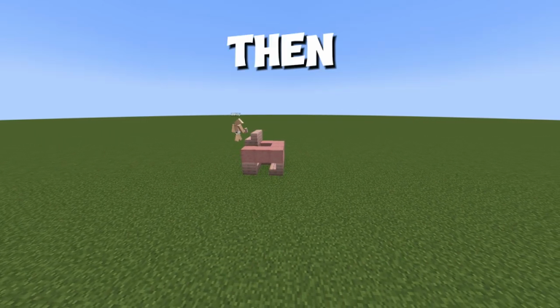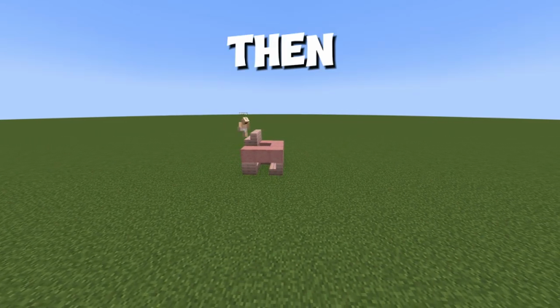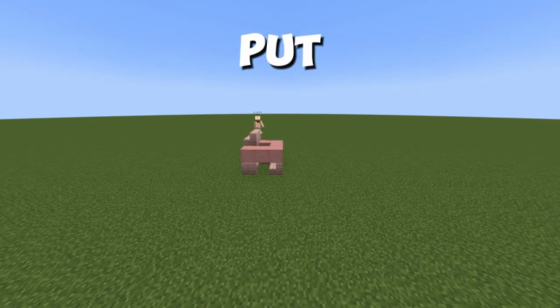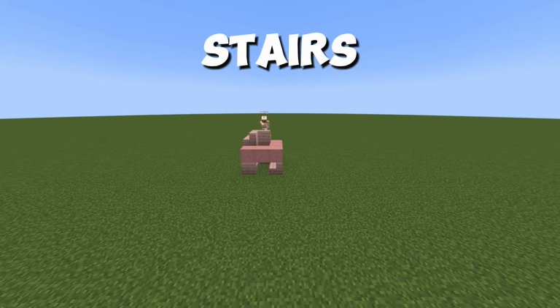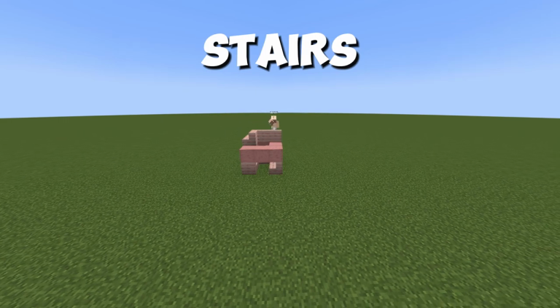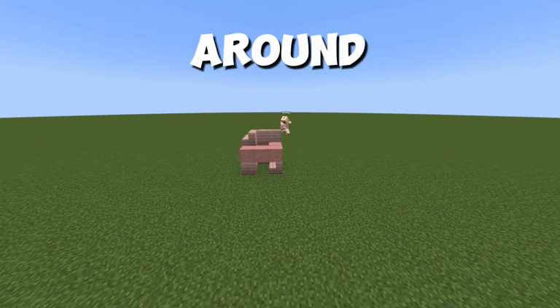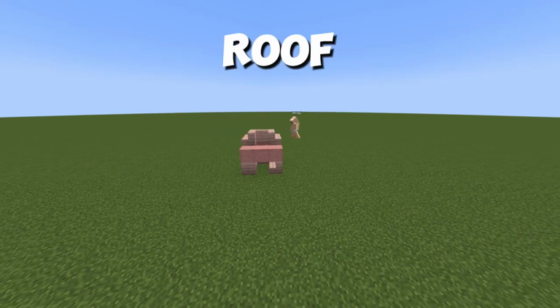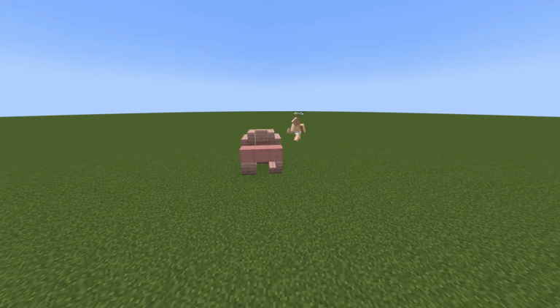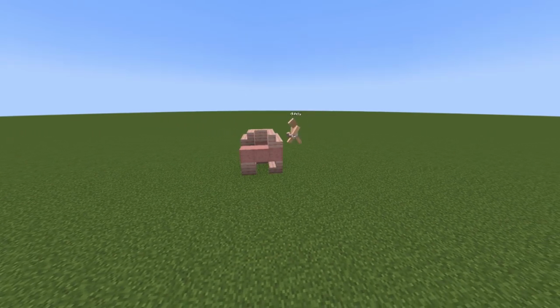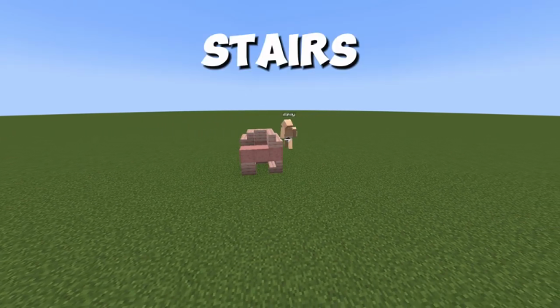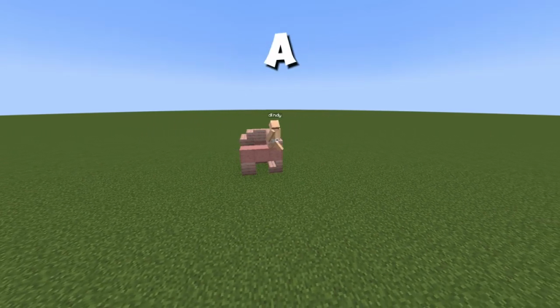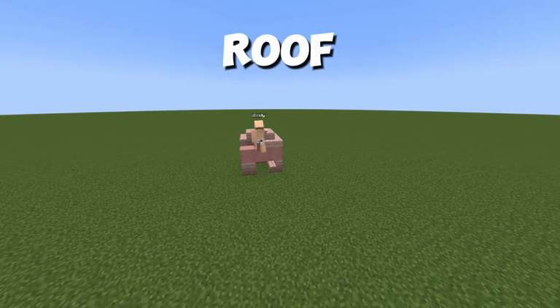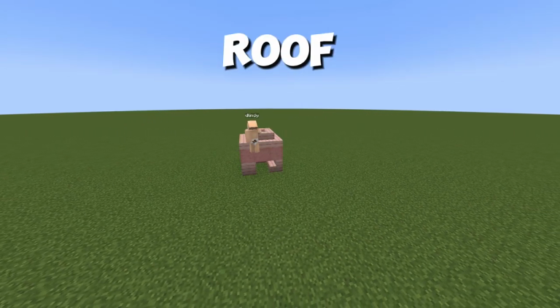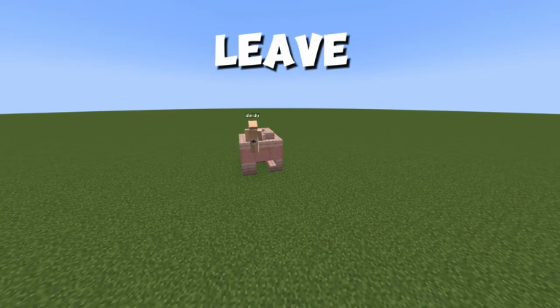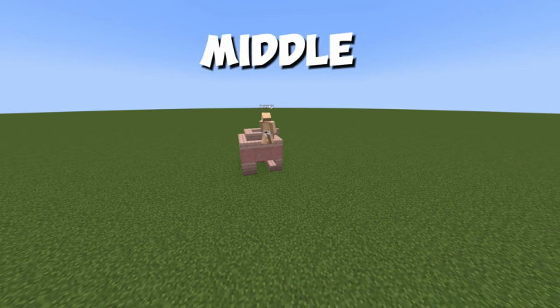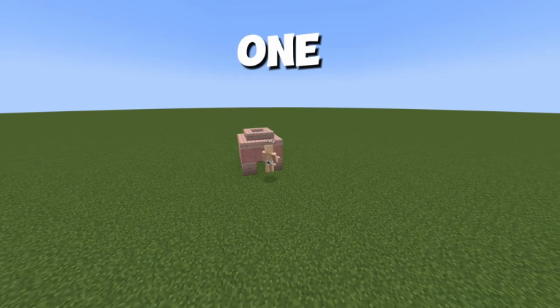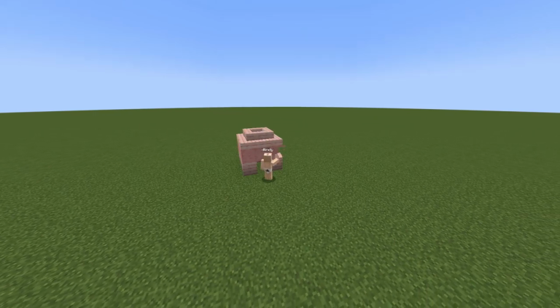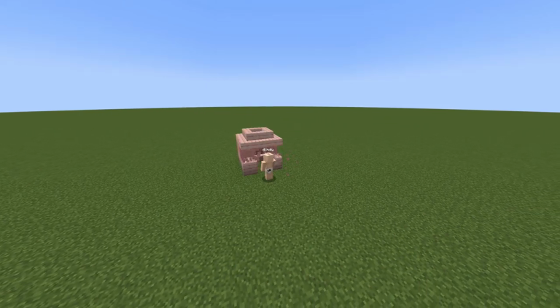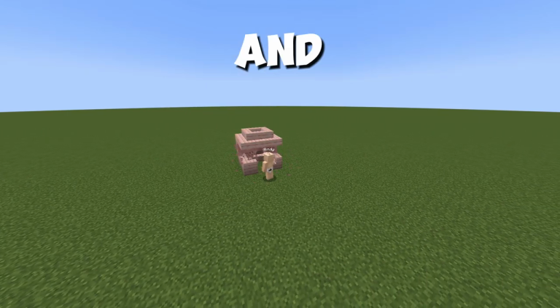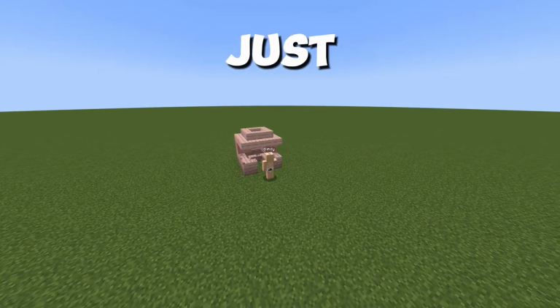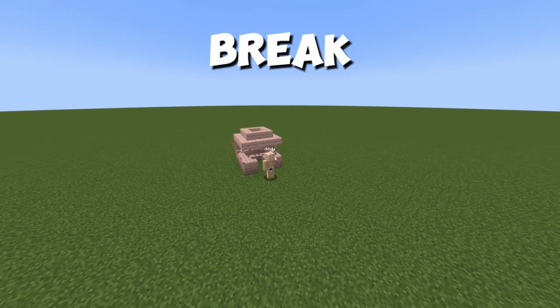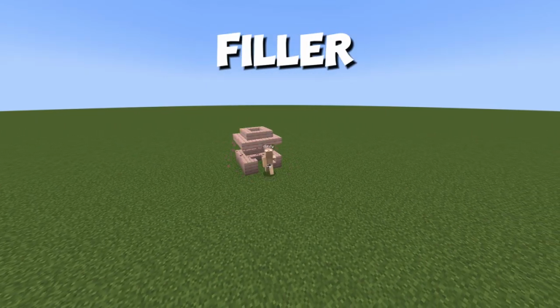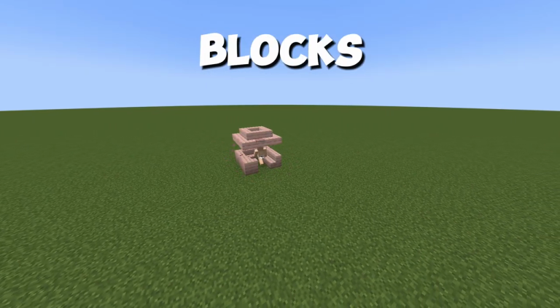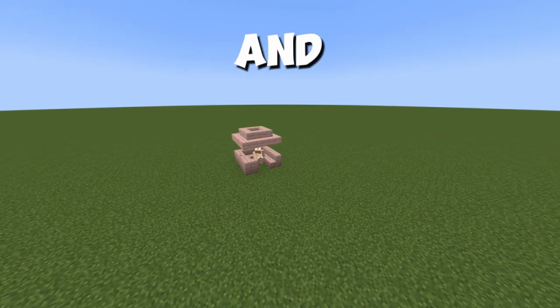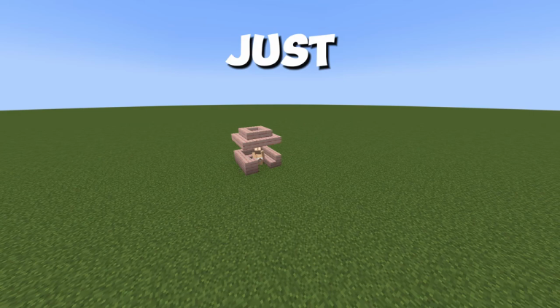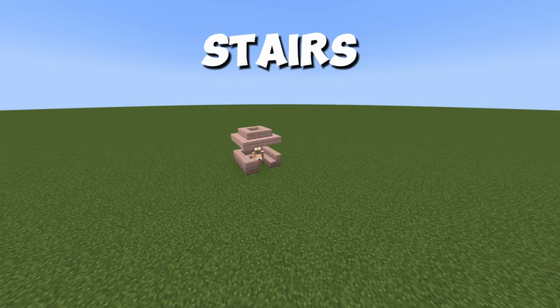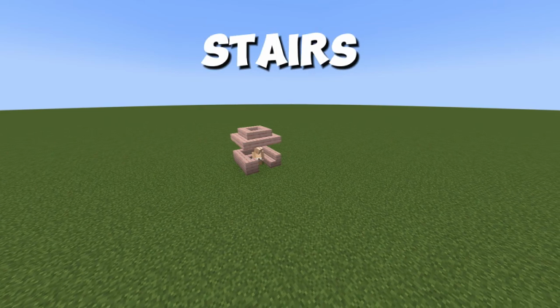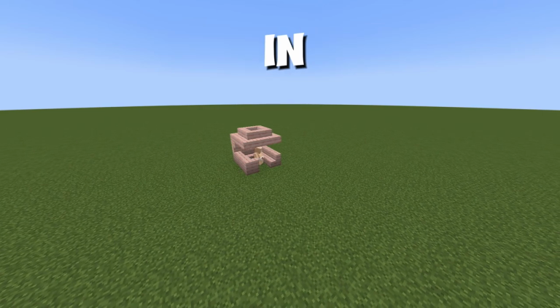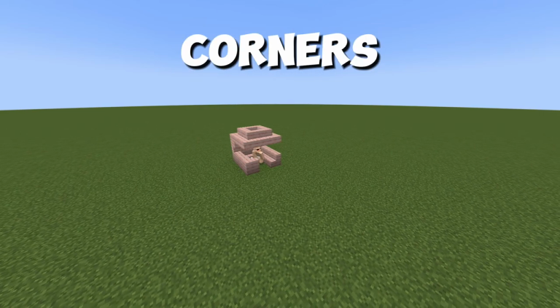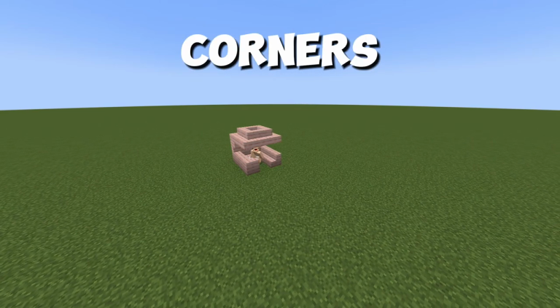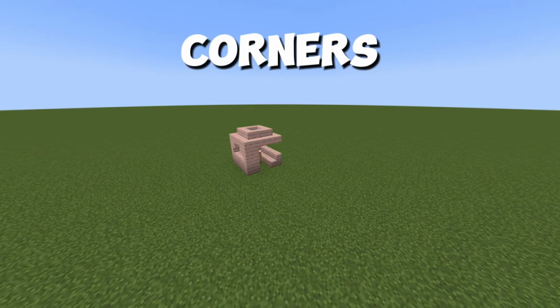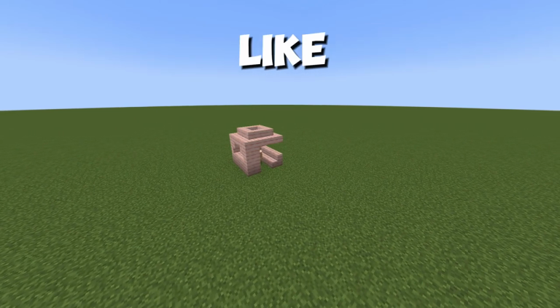Then just put stairs as a roof, and leave the middle one. Then you can just break the filler blocks and put stairs in the corners like so.